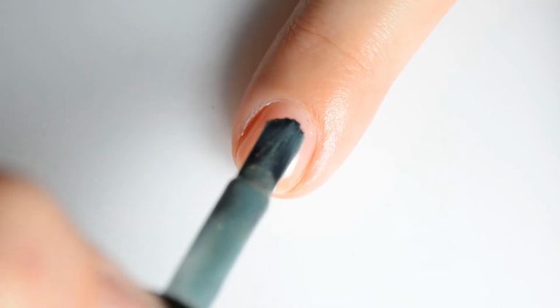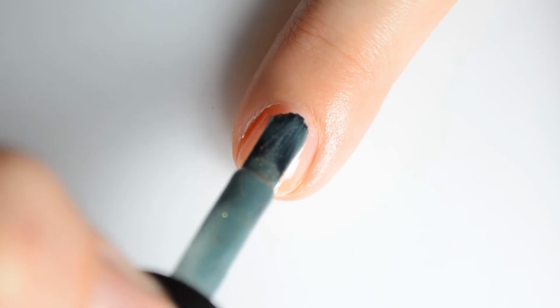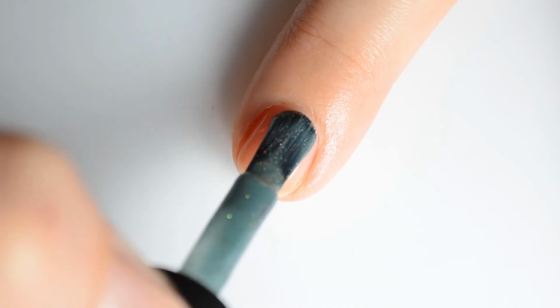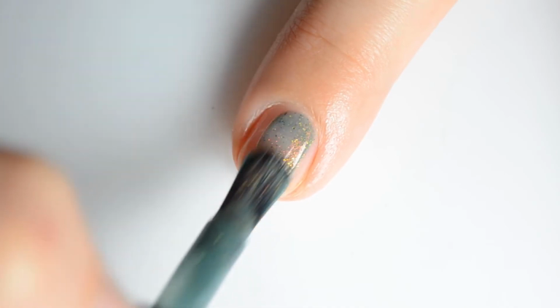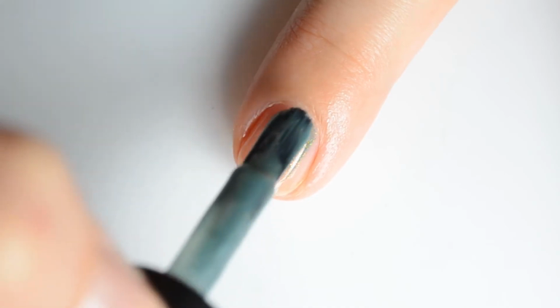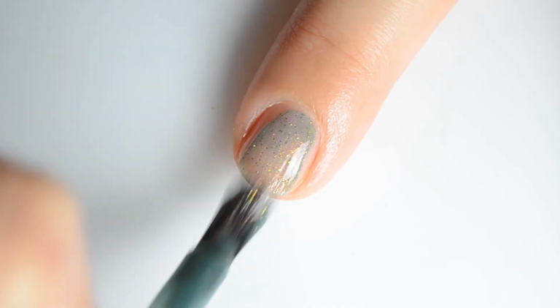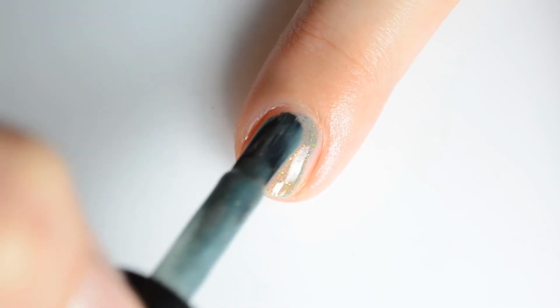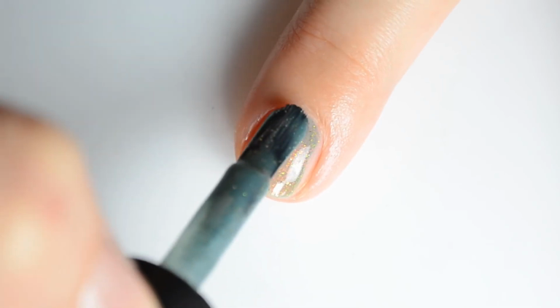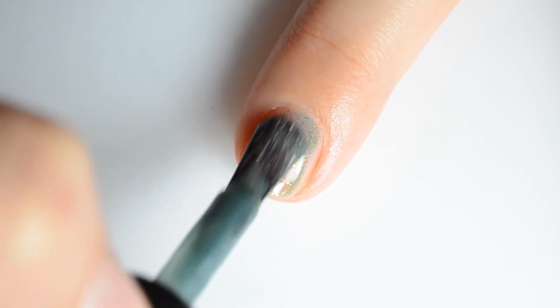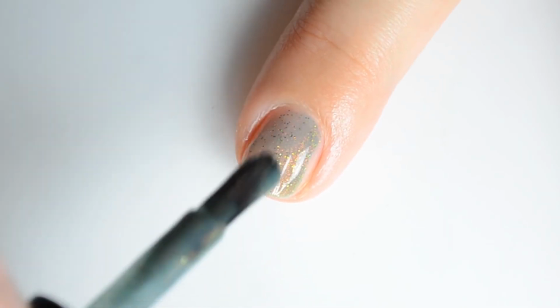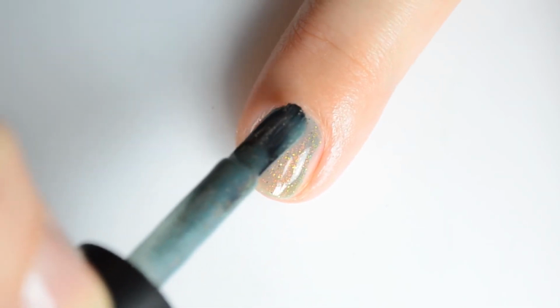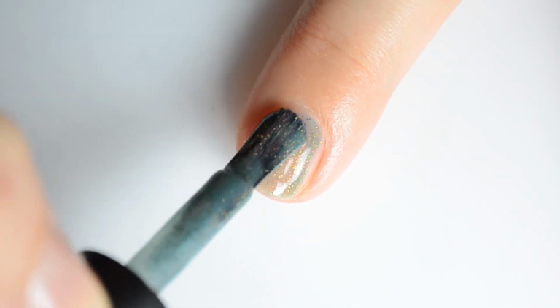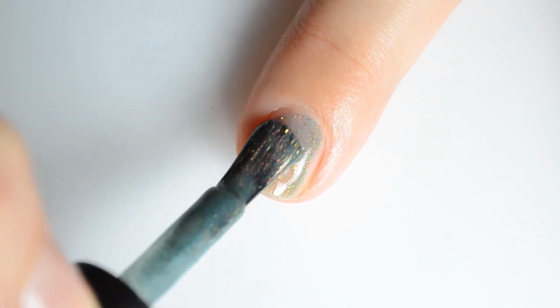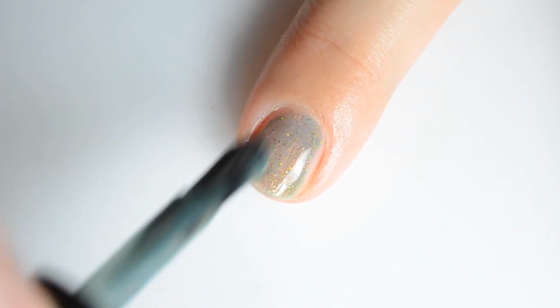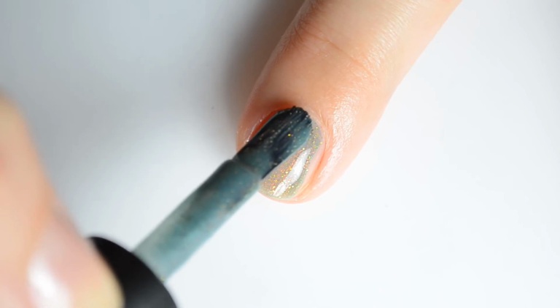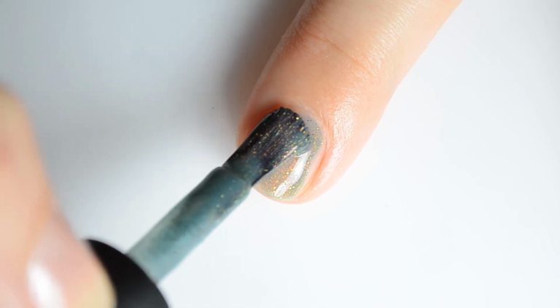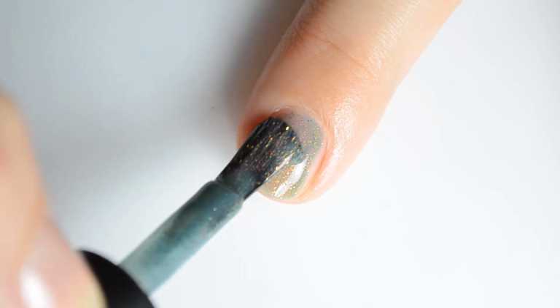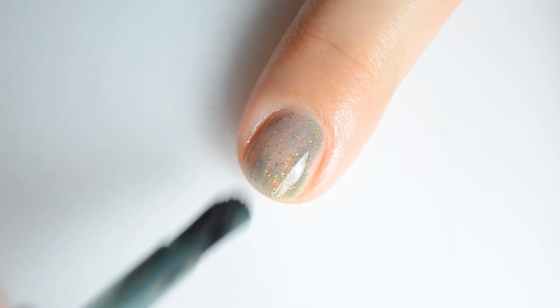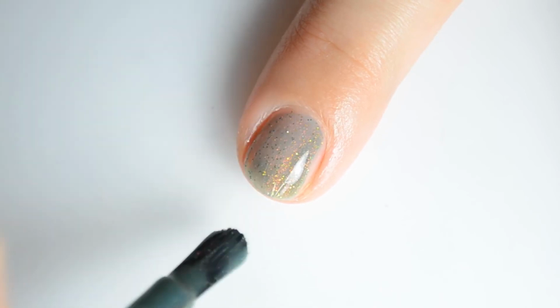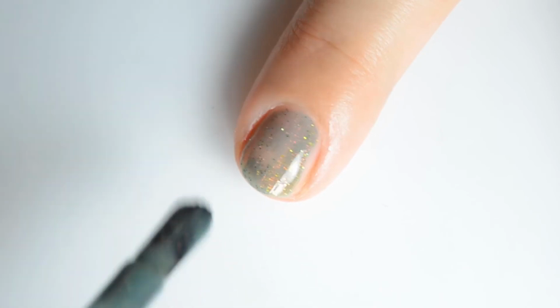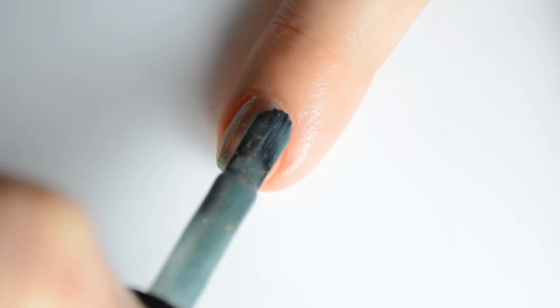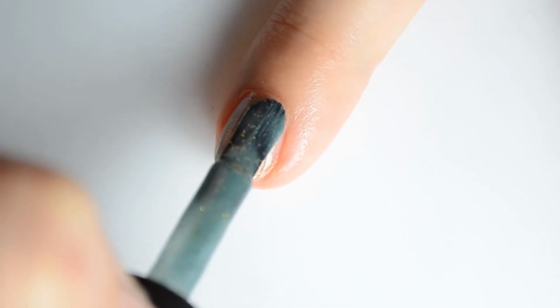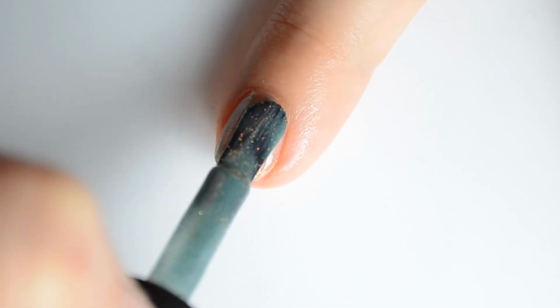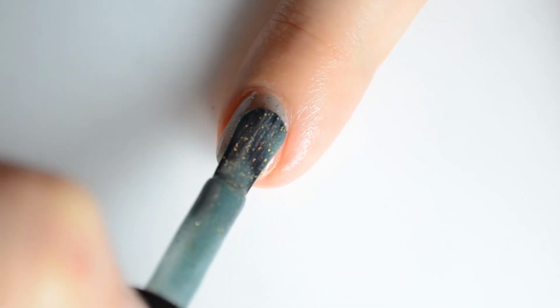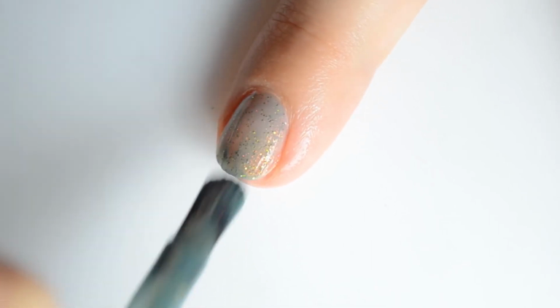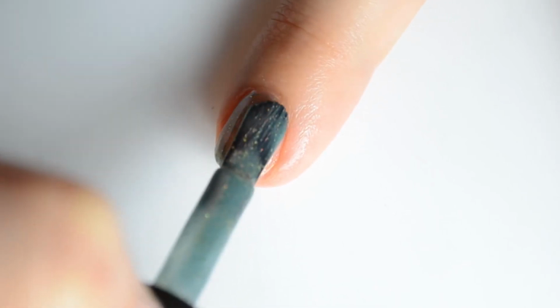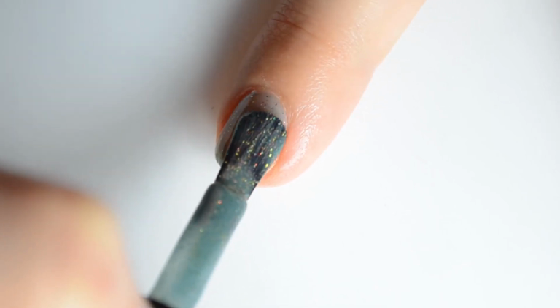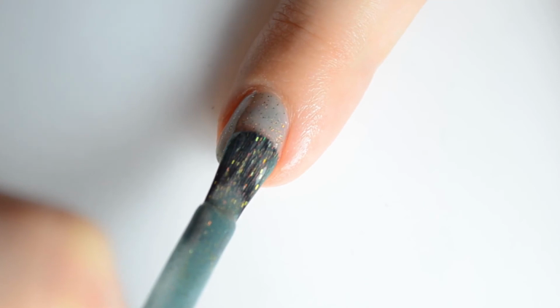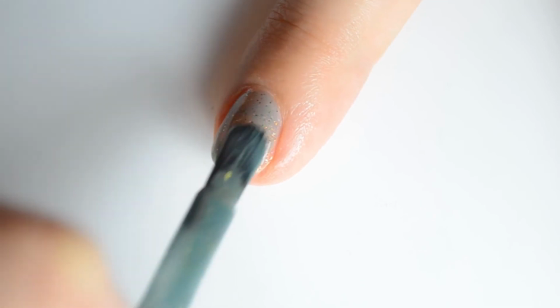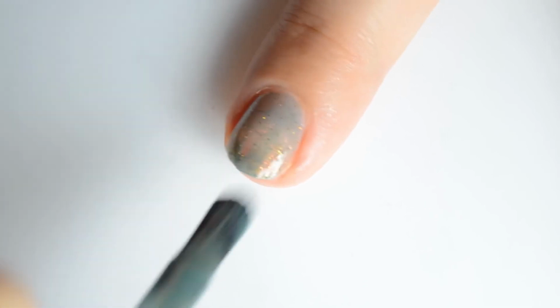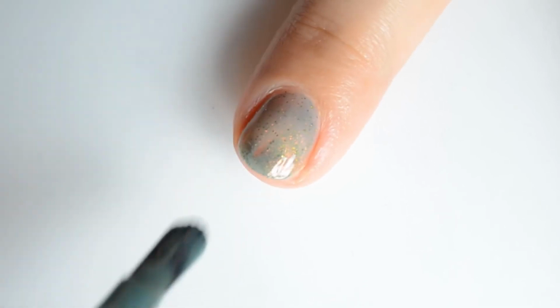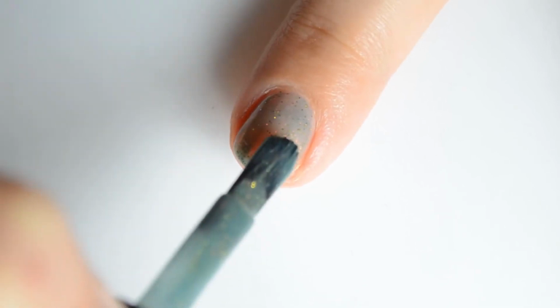Finally we have the King of Bad Thanksgivings. This is a soft teal gray crelly glowing with red gold green shimmer and gold to green micro glitter. My swatches show two coats for full coverage.